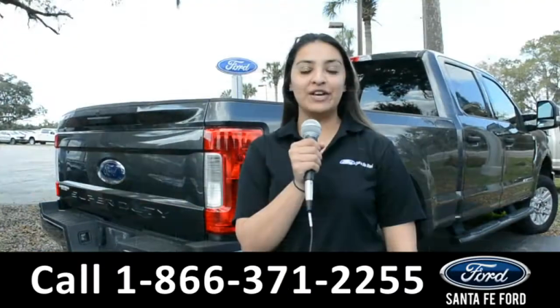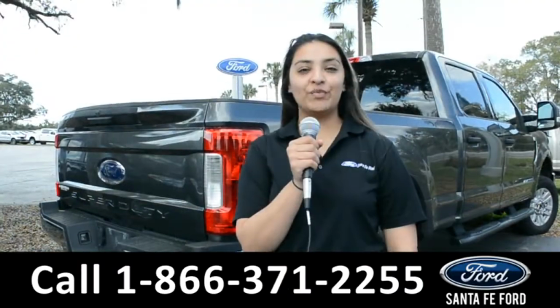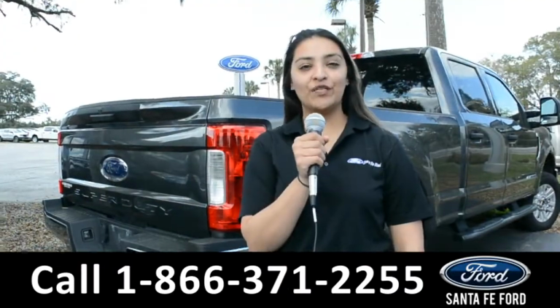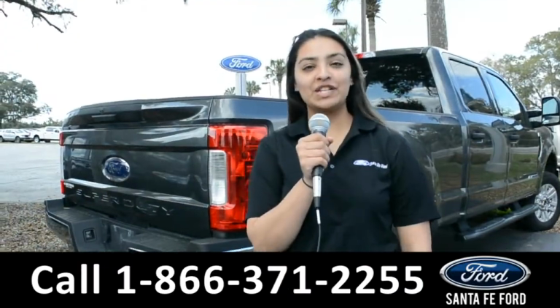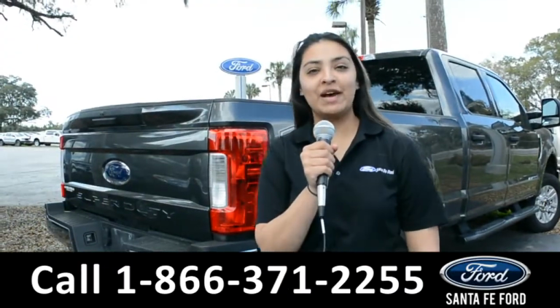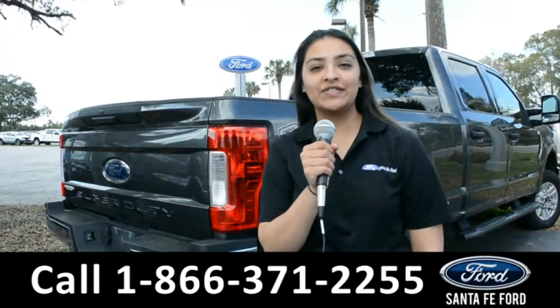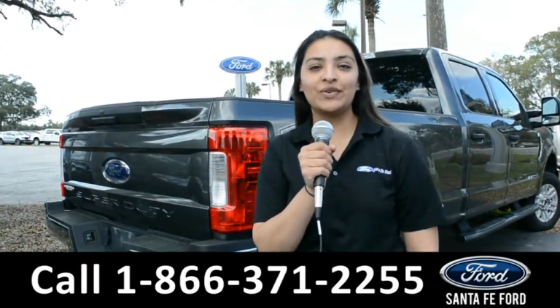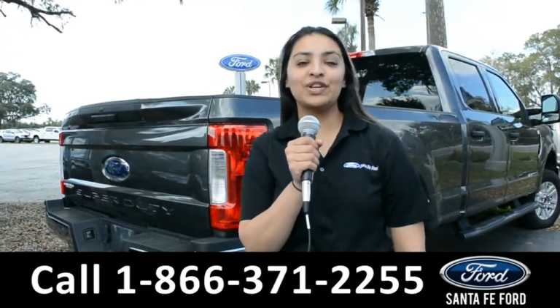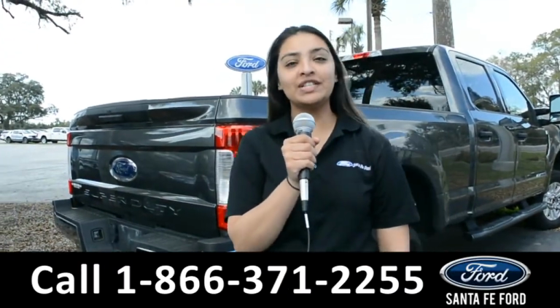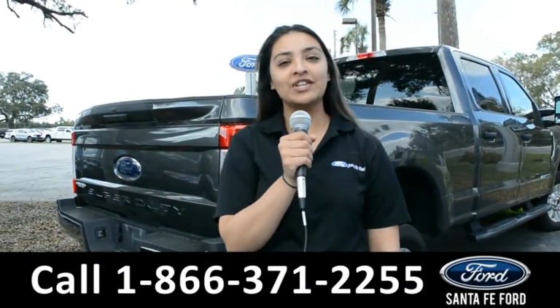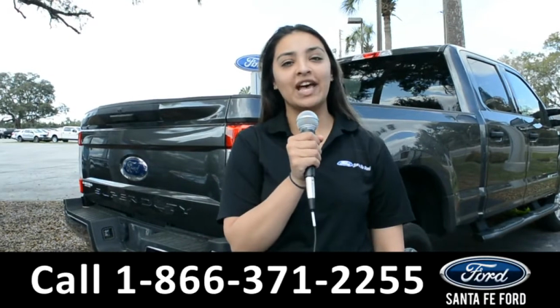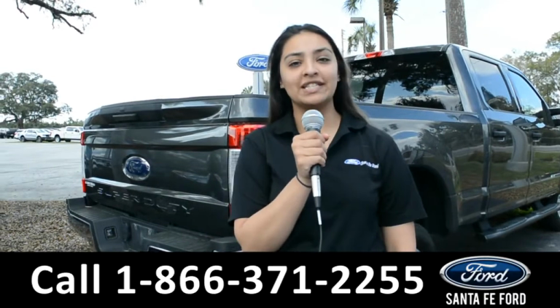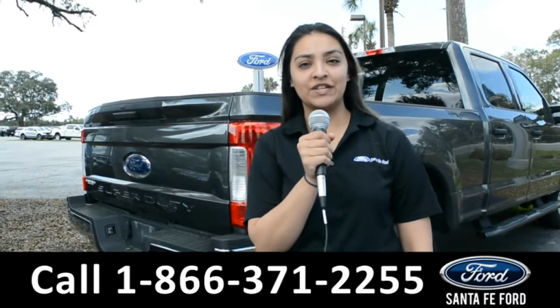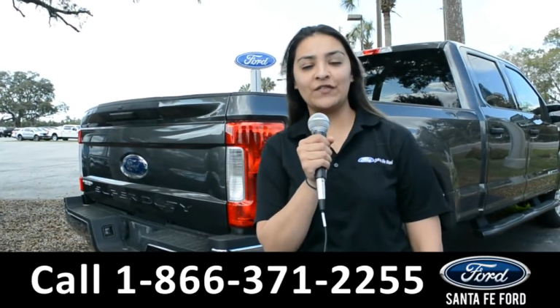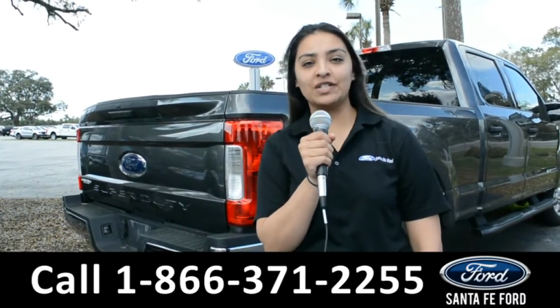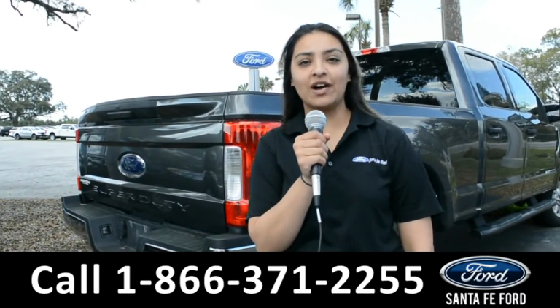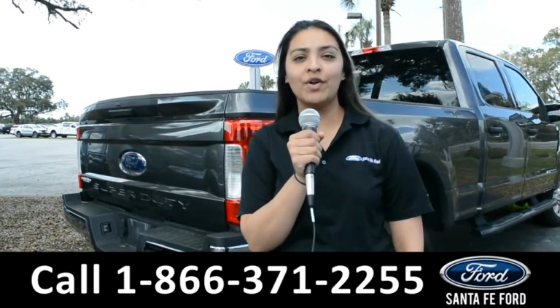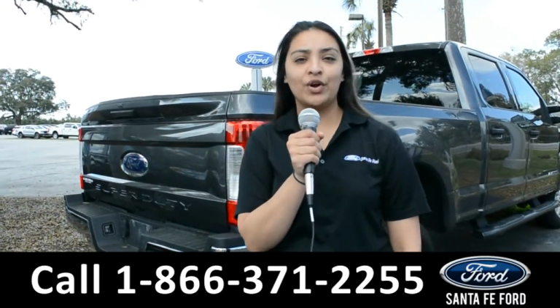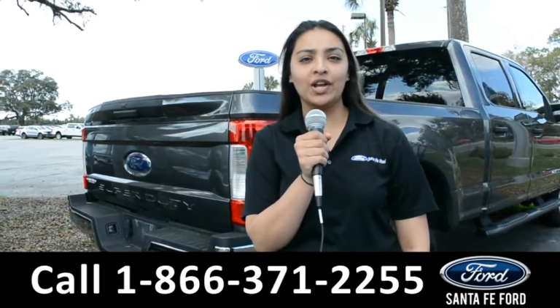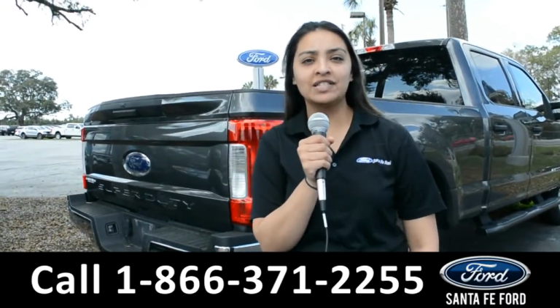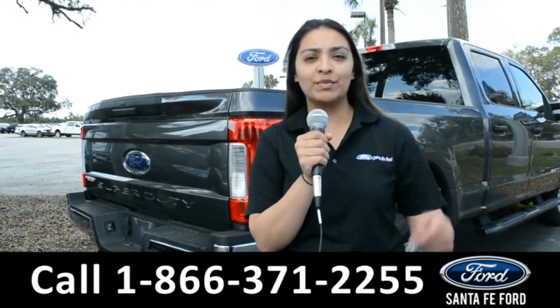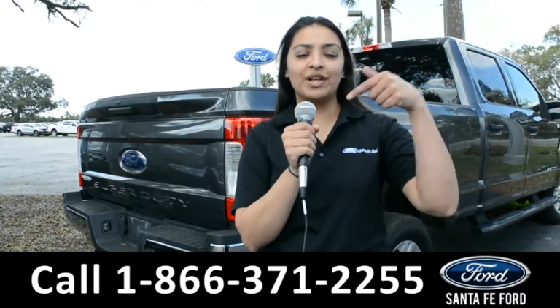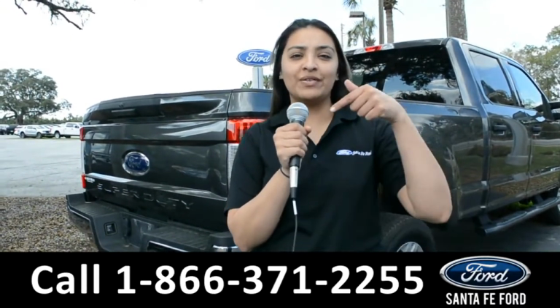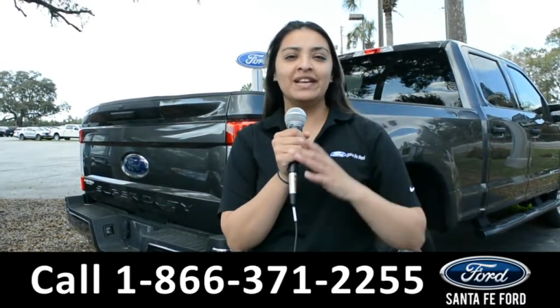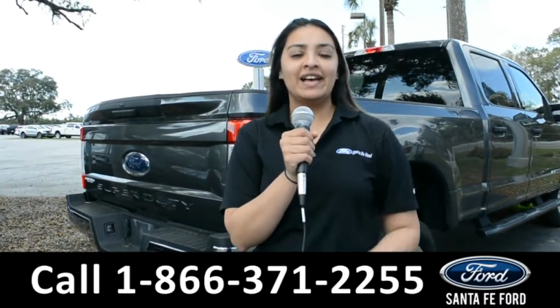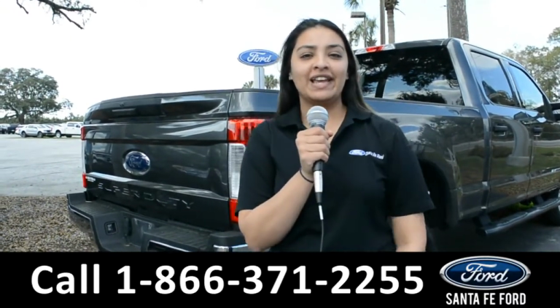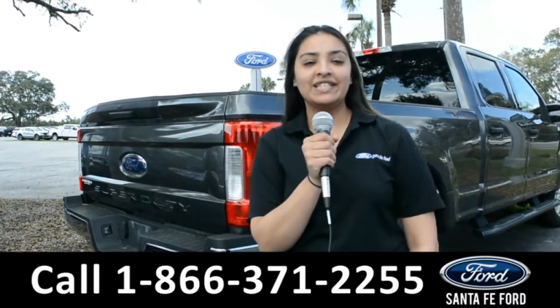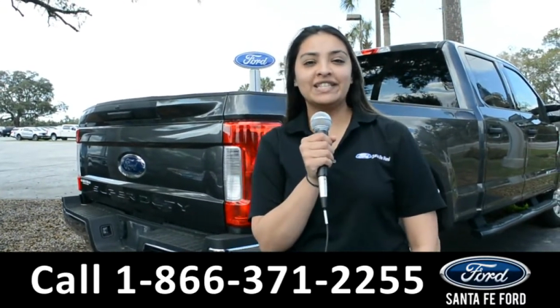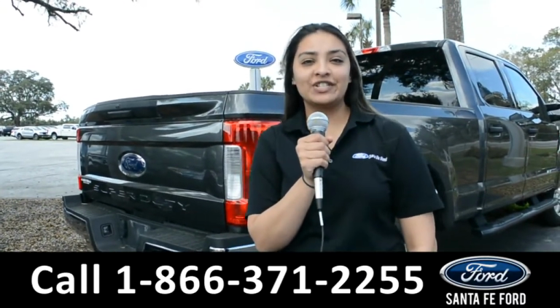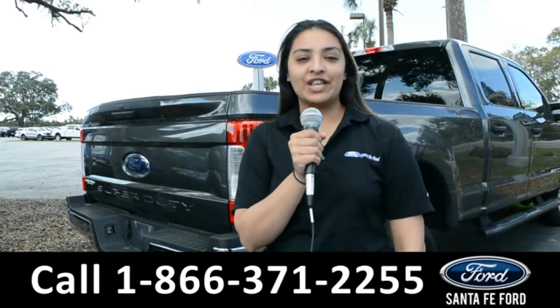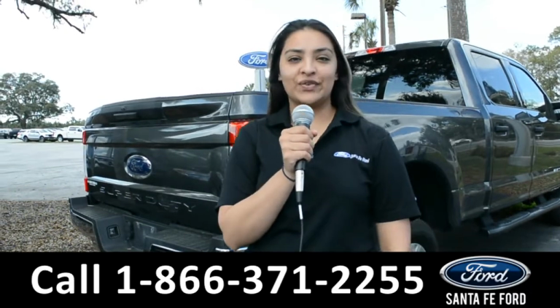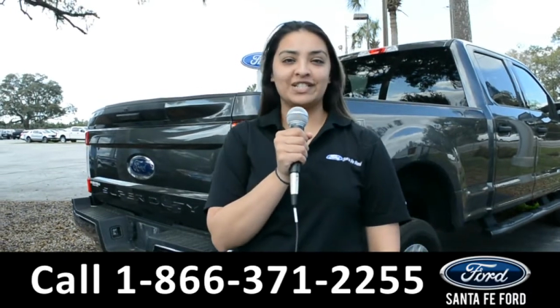For more information about this vehicle, you can visit us online at SantaFeFord.com or you can call us at the number below. Again, this is Cassandra — thanks for watching.